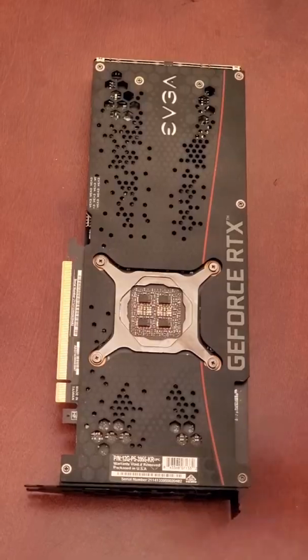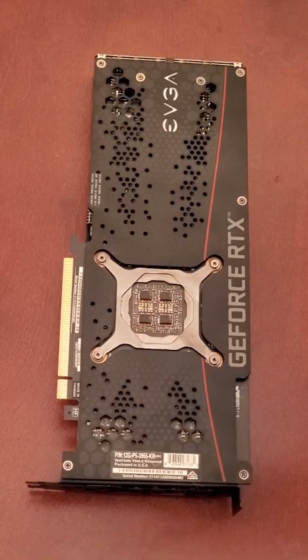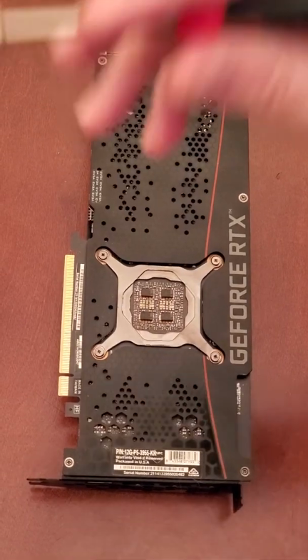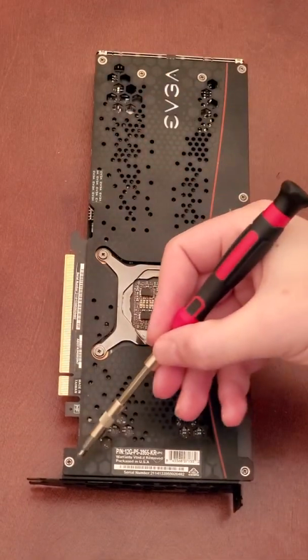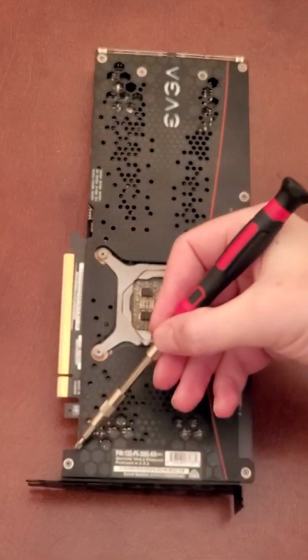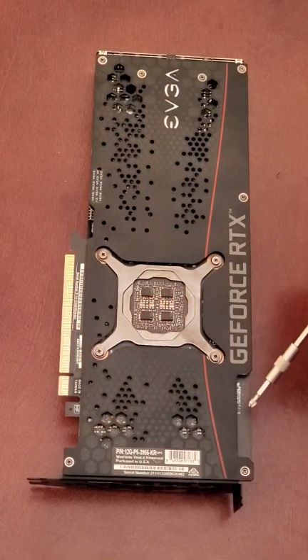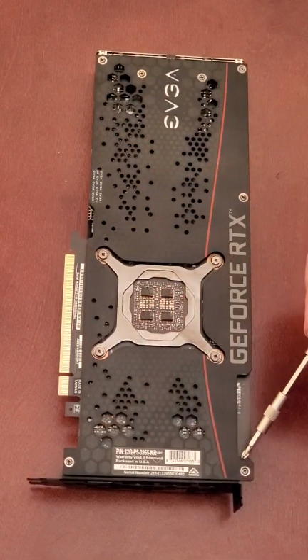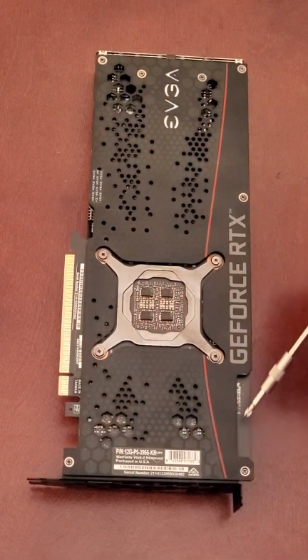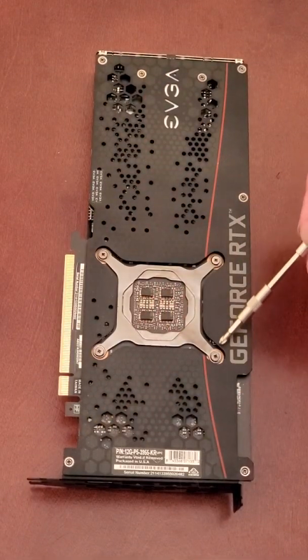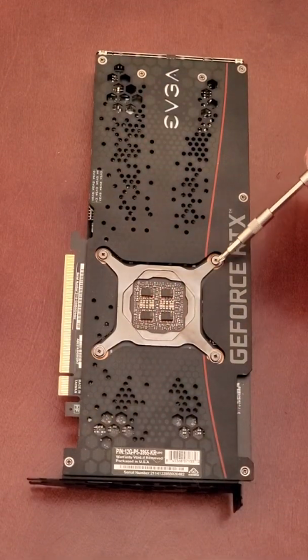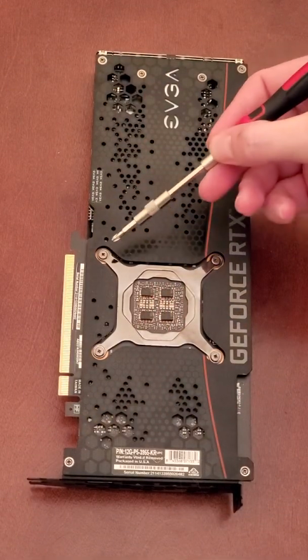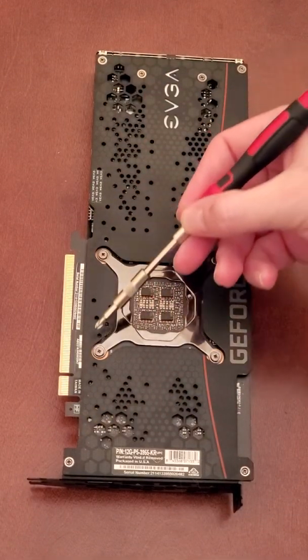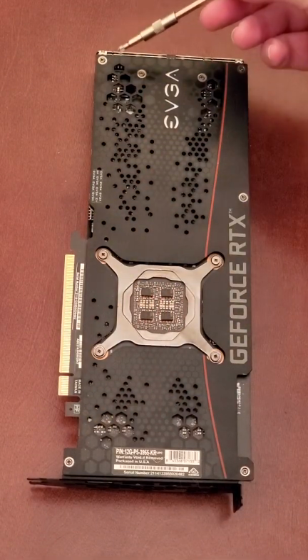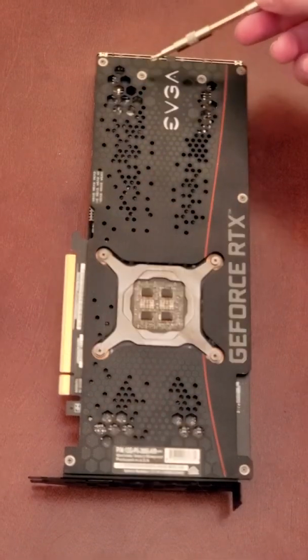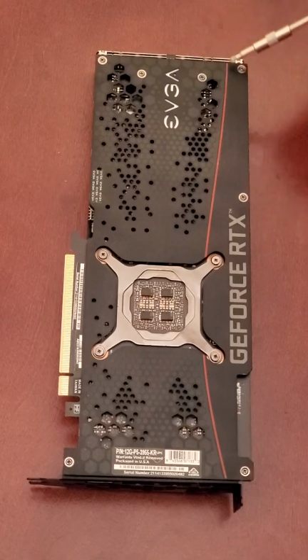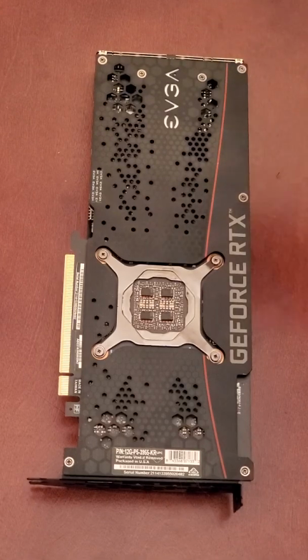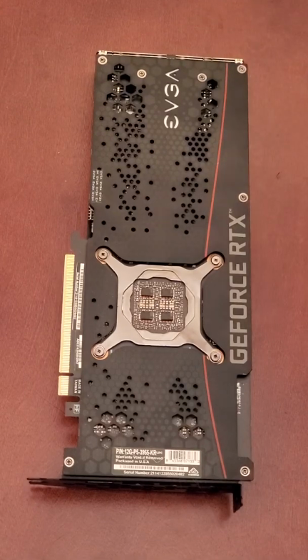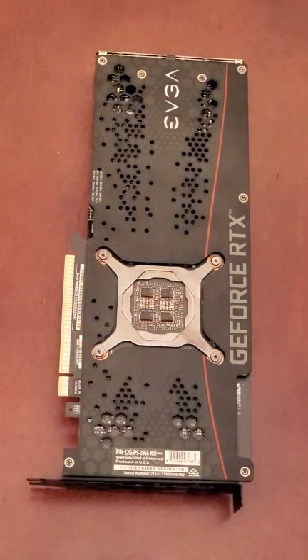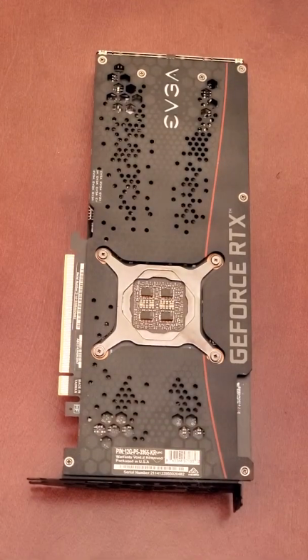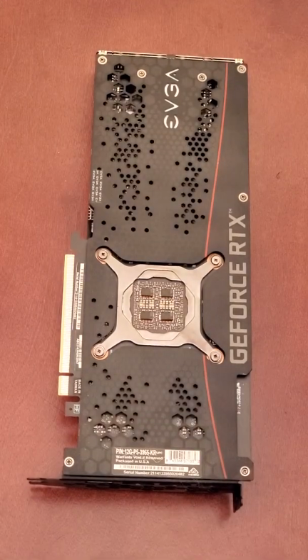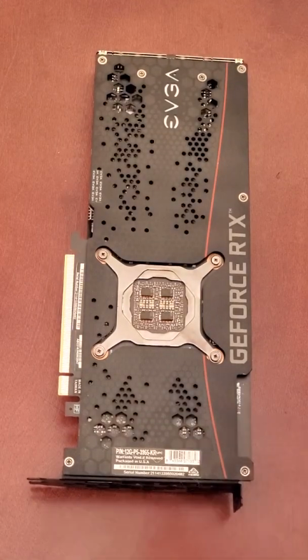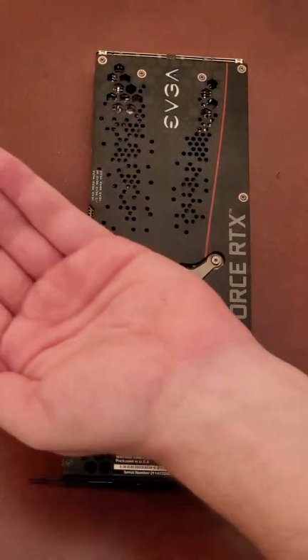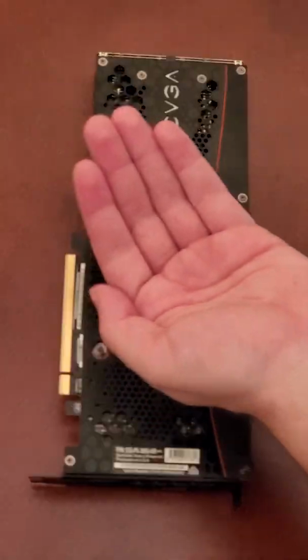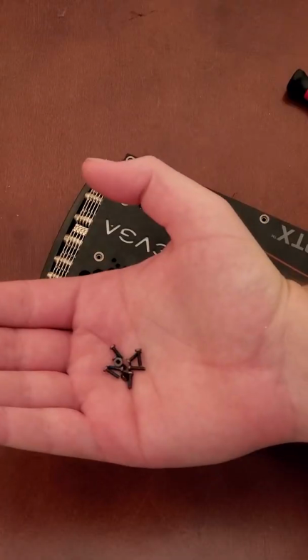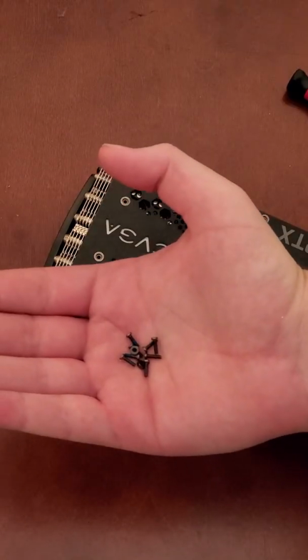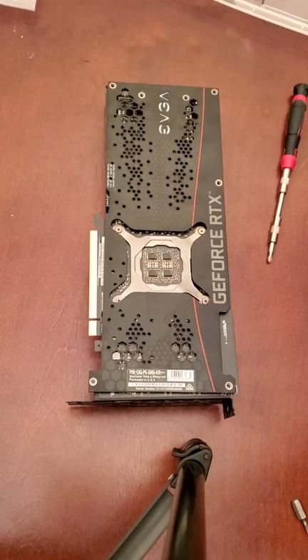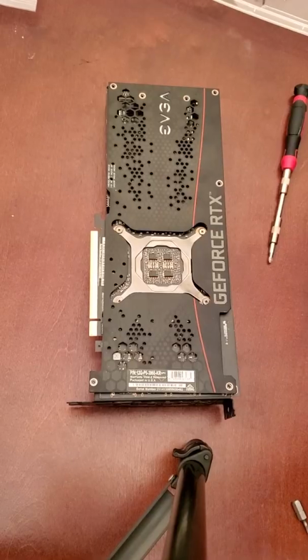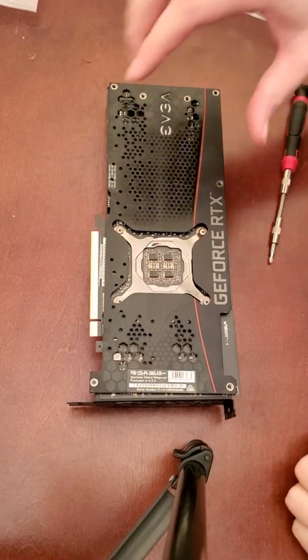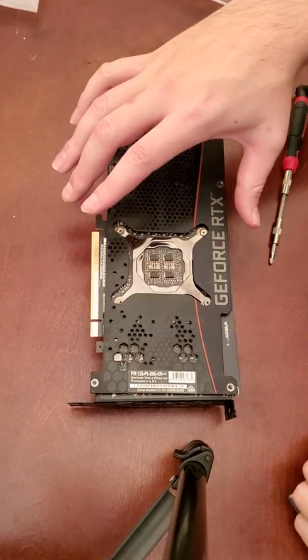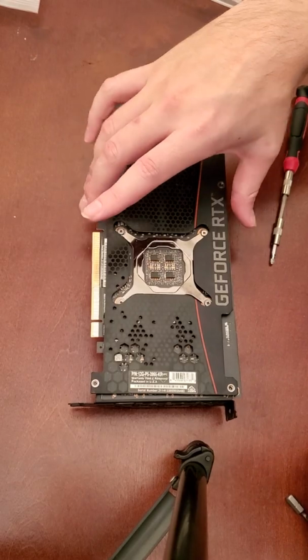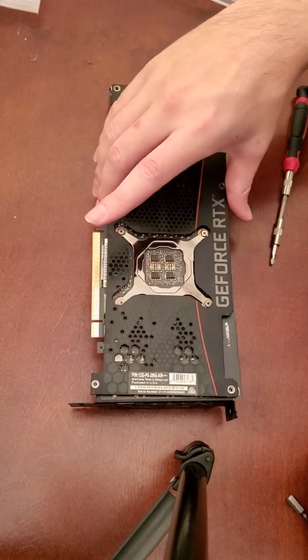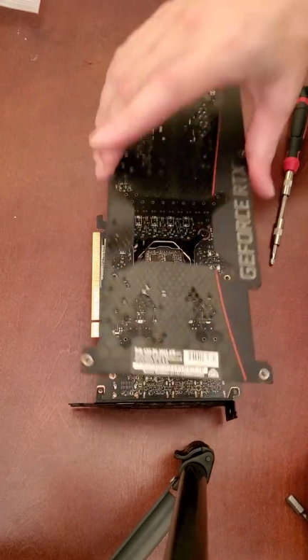Next we are removing the back plate screws, and after that we are just going to lift up the back plate itself. It's pretty easy — not too complicated here.